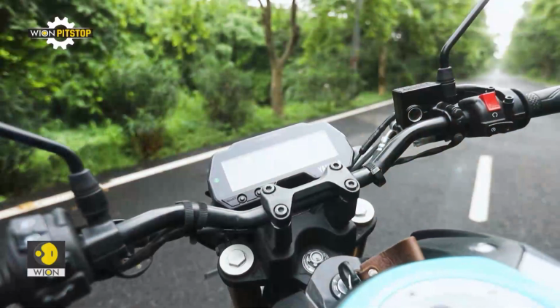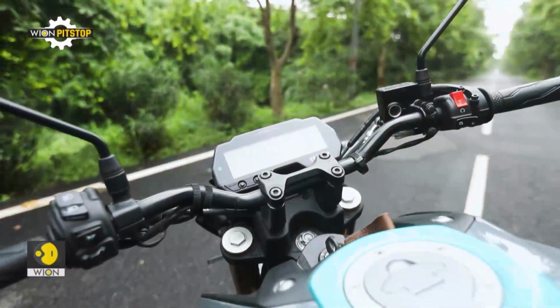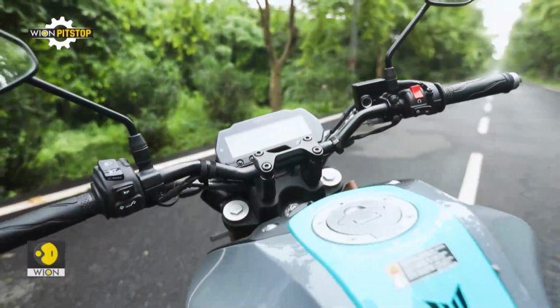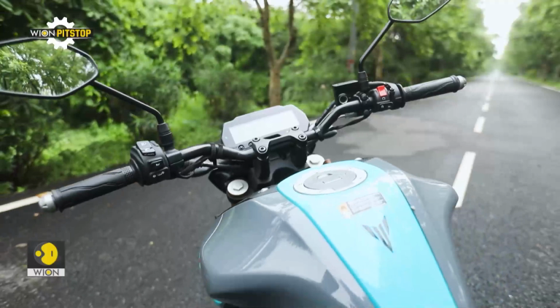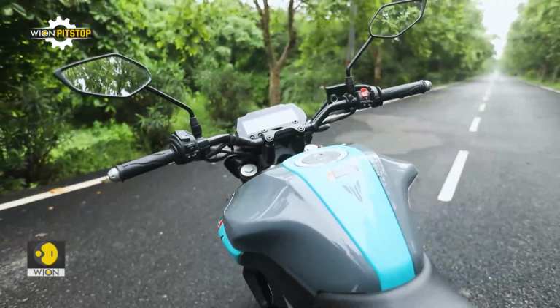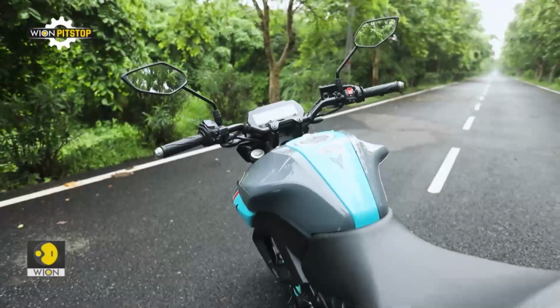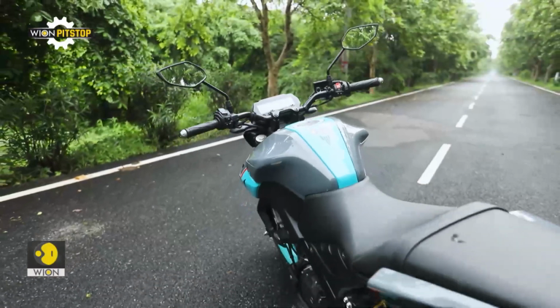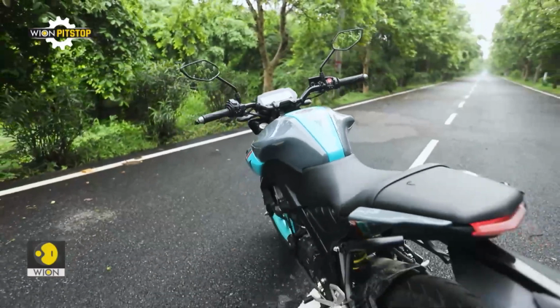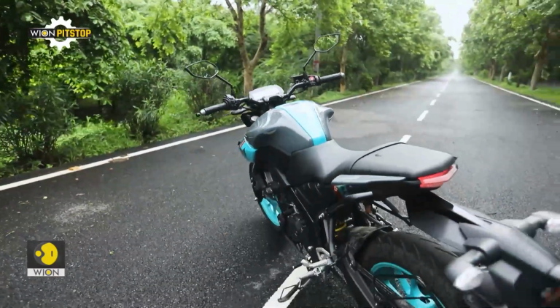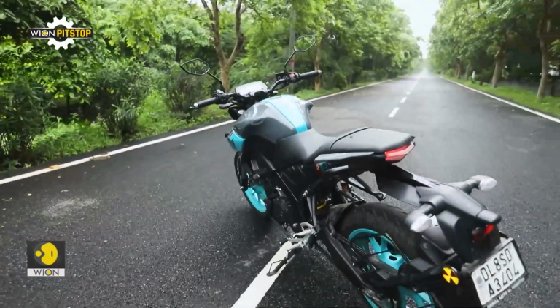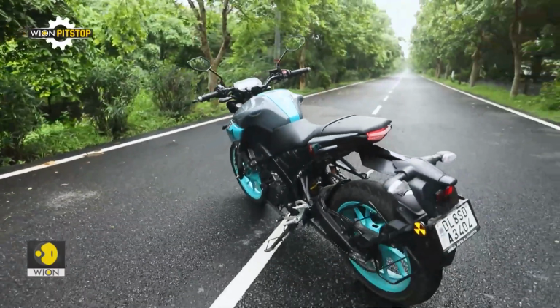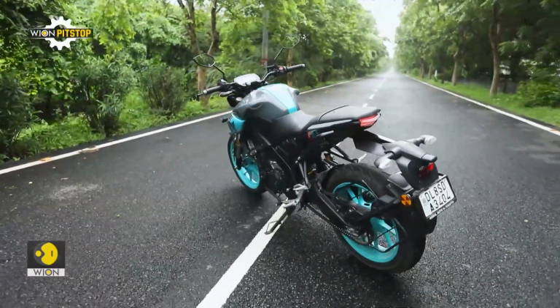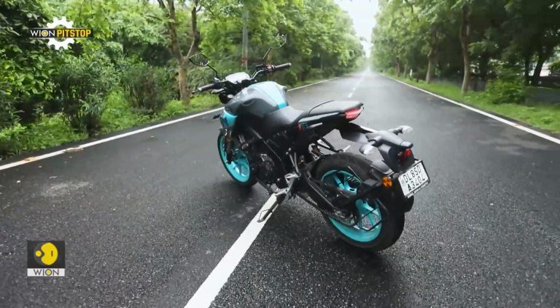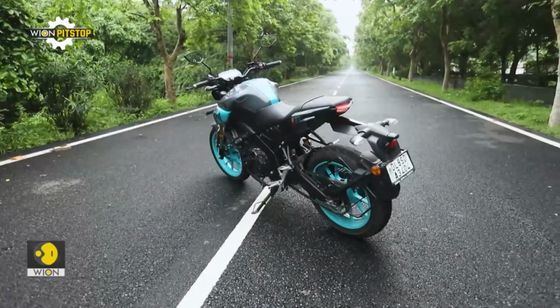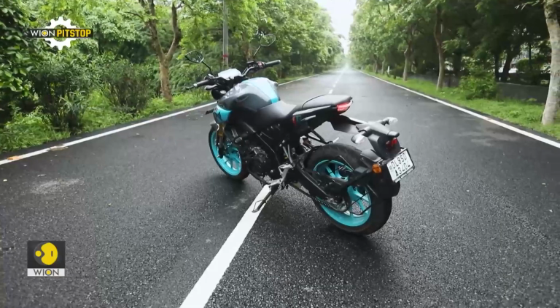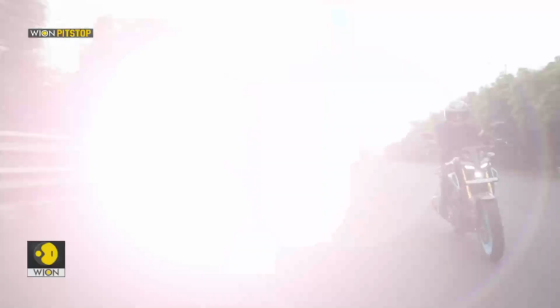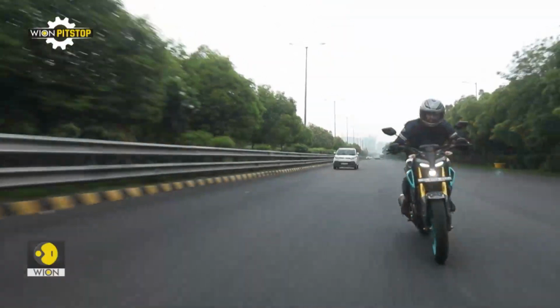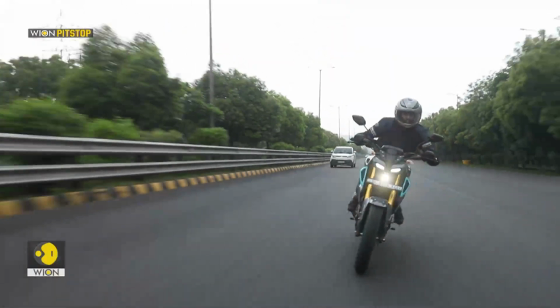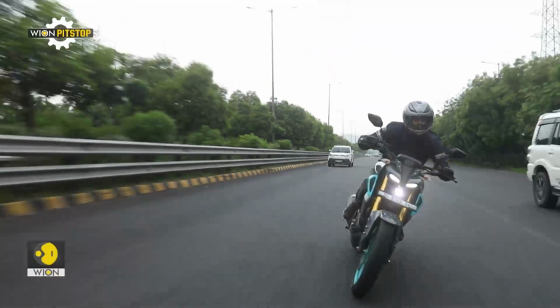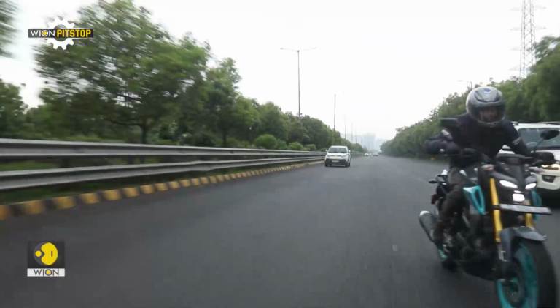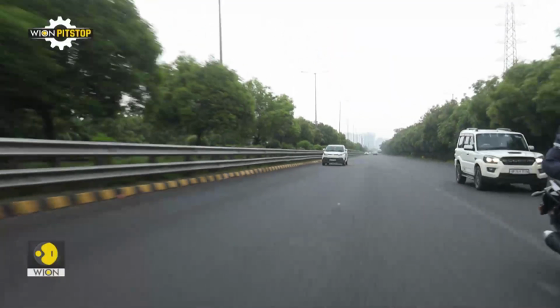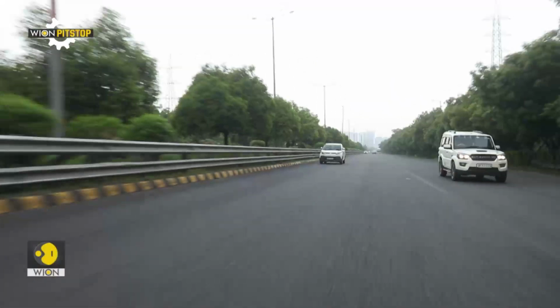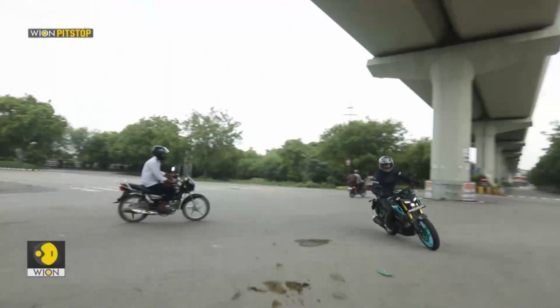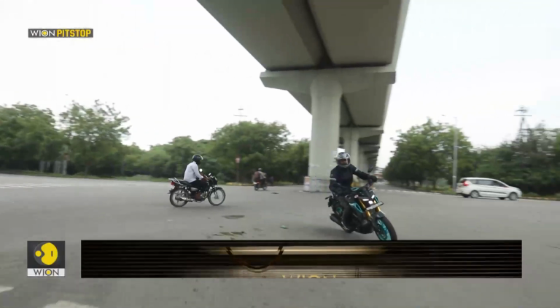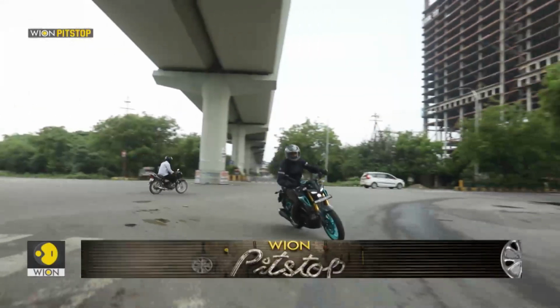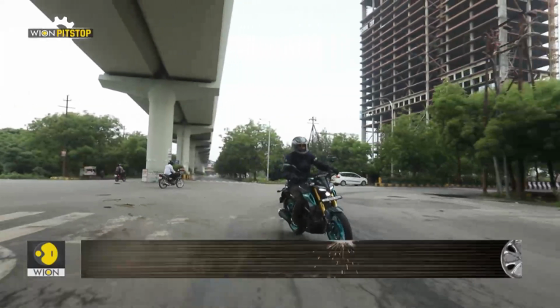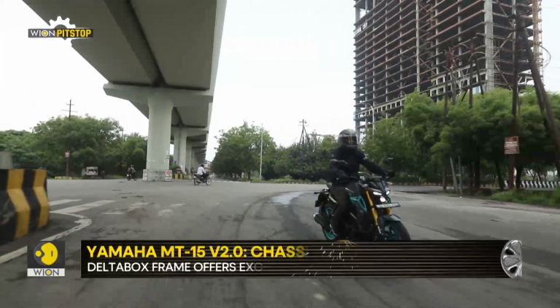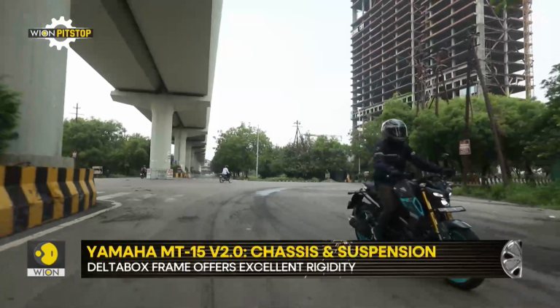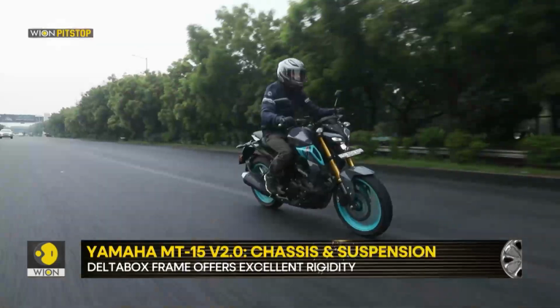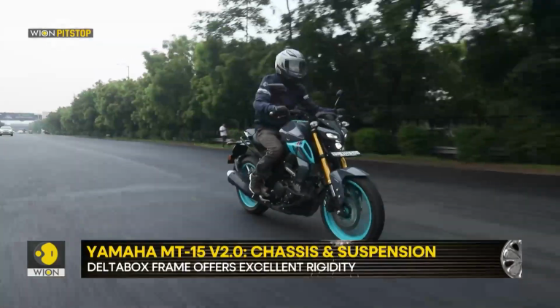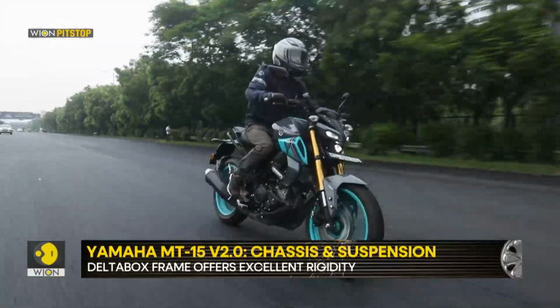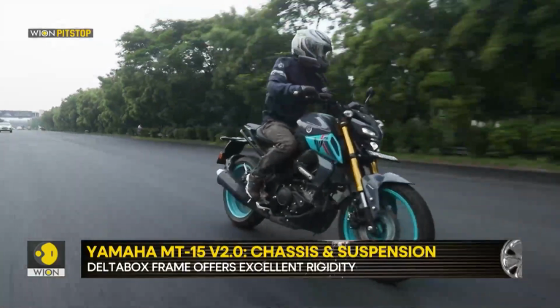But the firmly tuned USD forks and rear monoshock offer great confidence while tackling some twisty roads. The Version 2 is less prone to flexing under load and exhibits greater stability, especially while charging through a corner or braking hard.